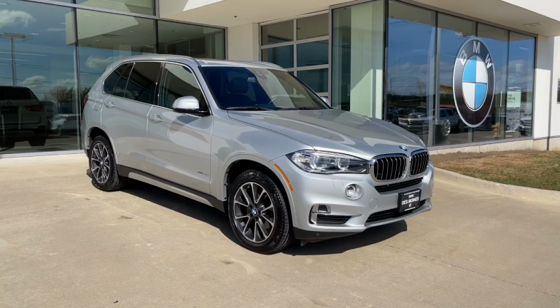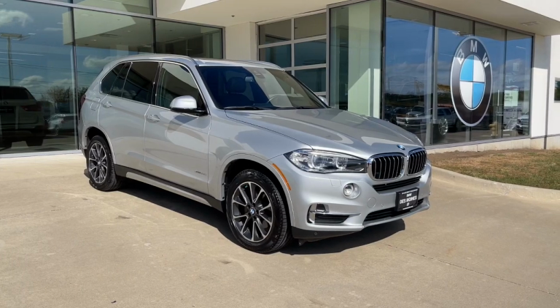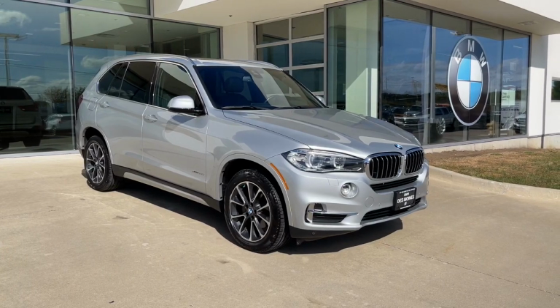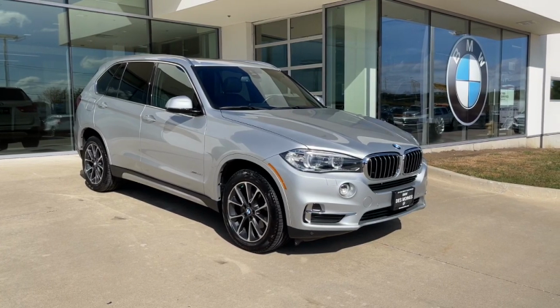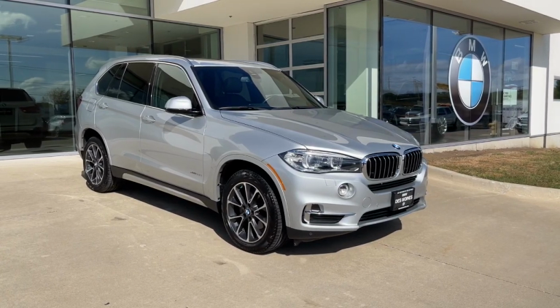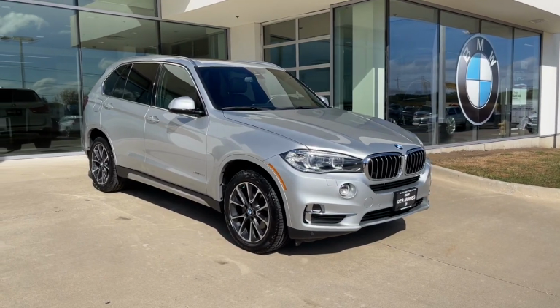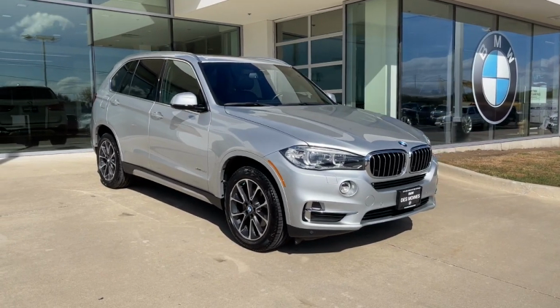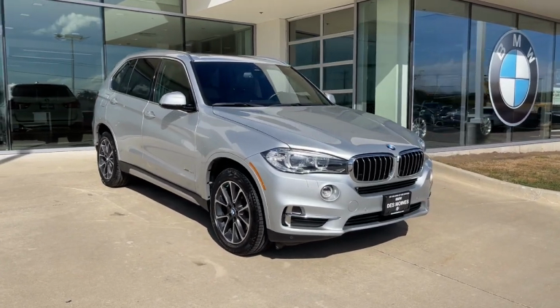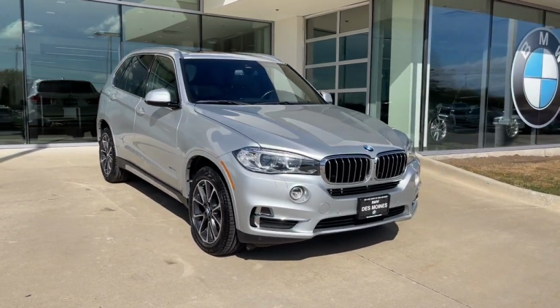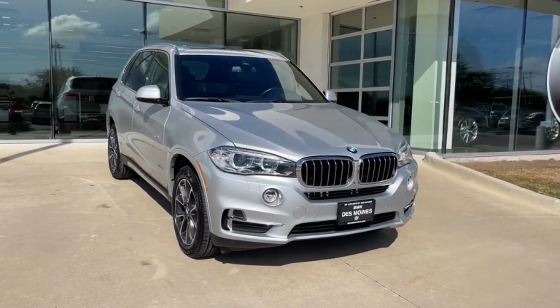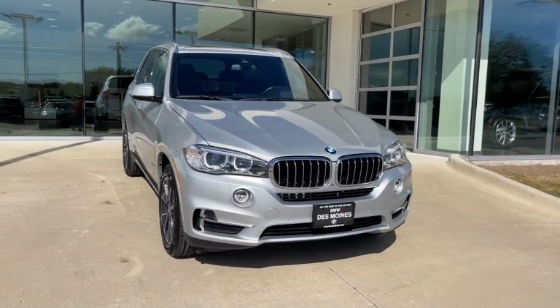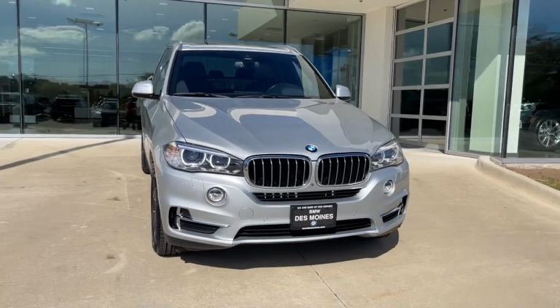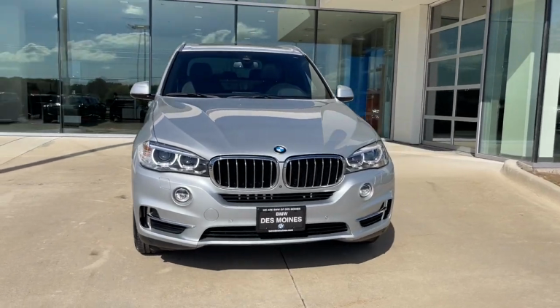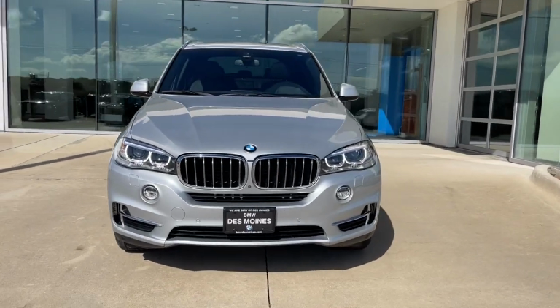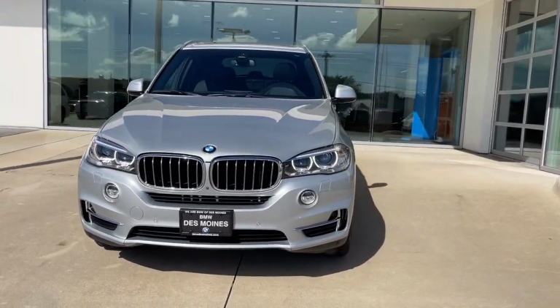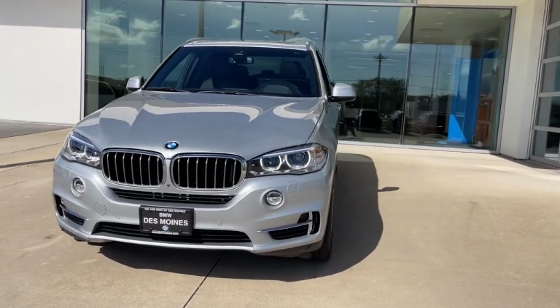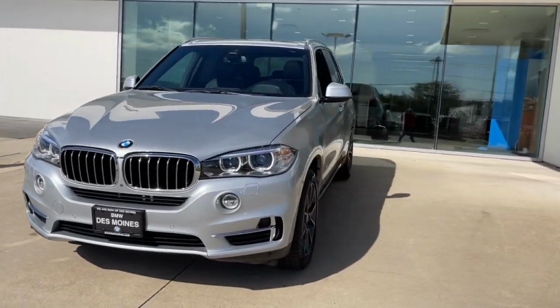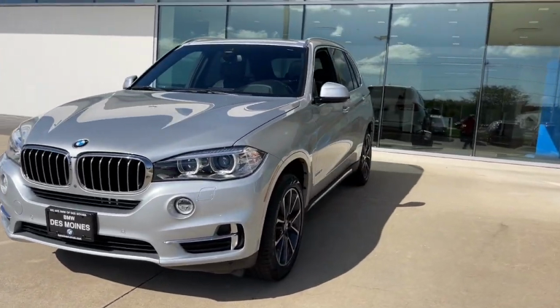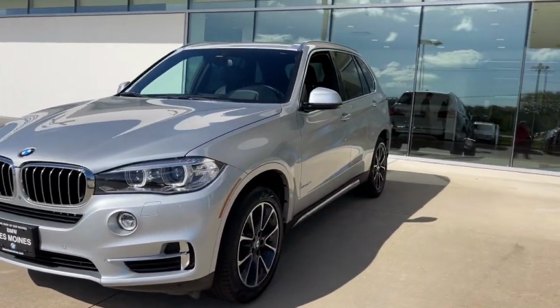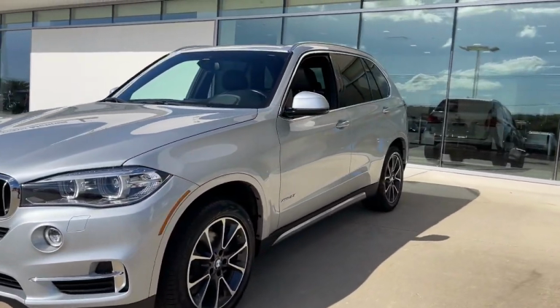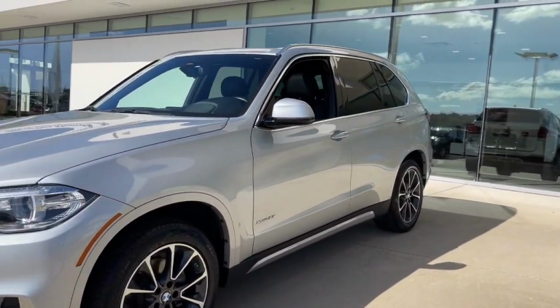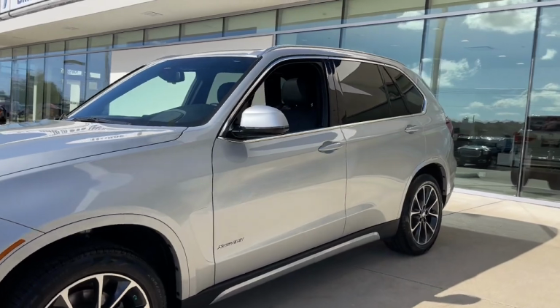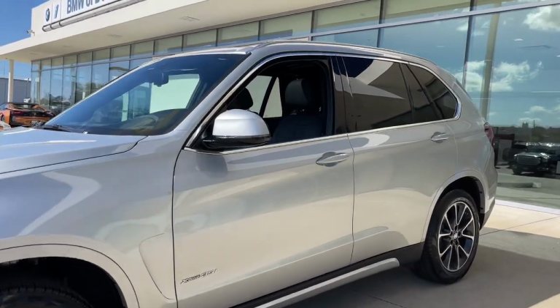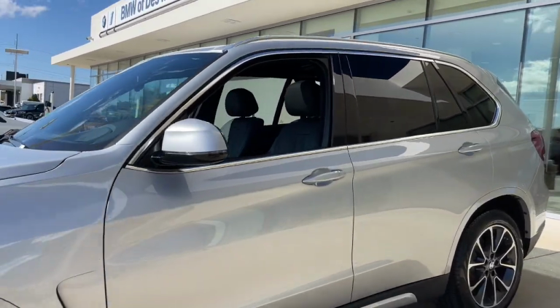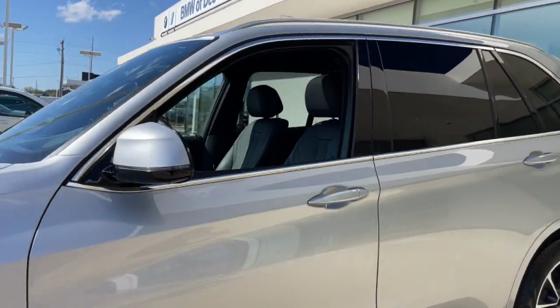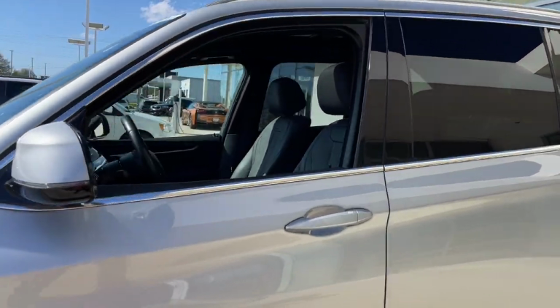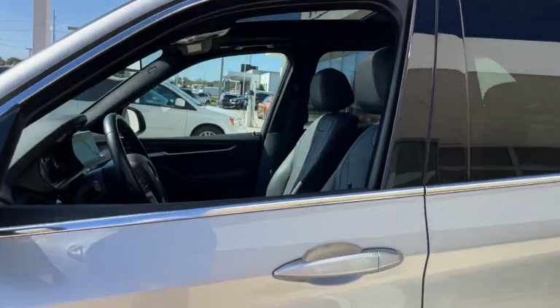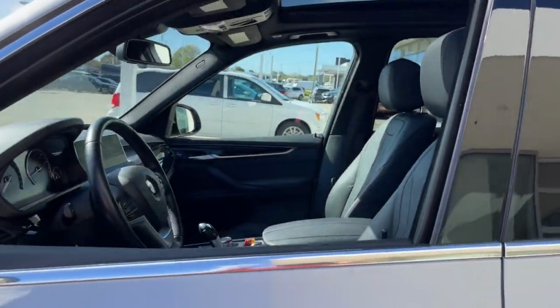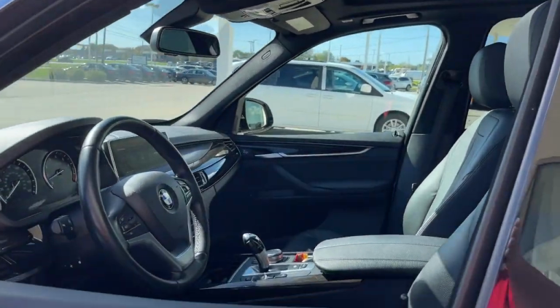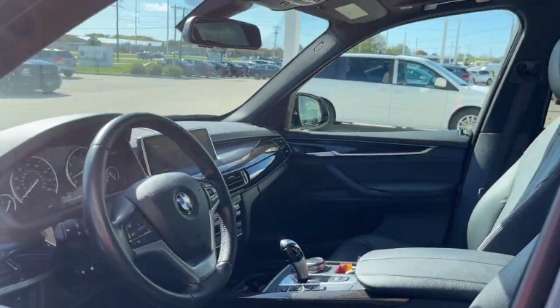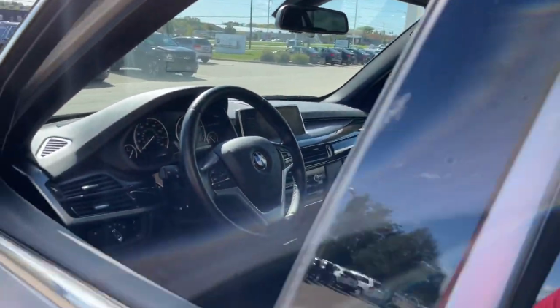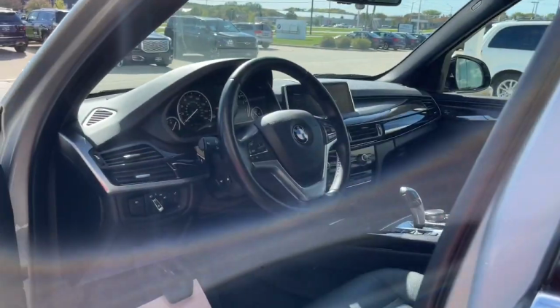Check out this 2017 BMW X5. This vehicle is an outstanding buy with fewer than 50,000 miles on the odometer. The X5's advanced engineering, performance, and technology breathe confidence into every drive.